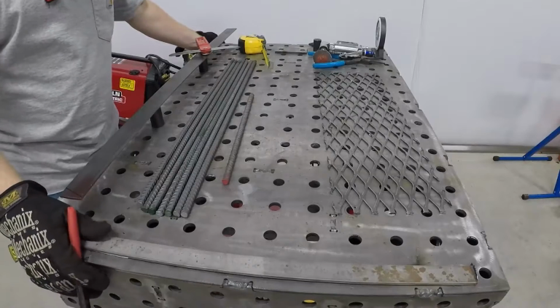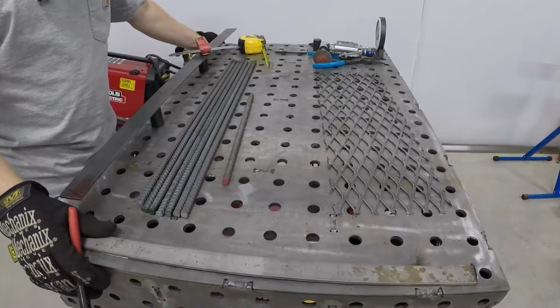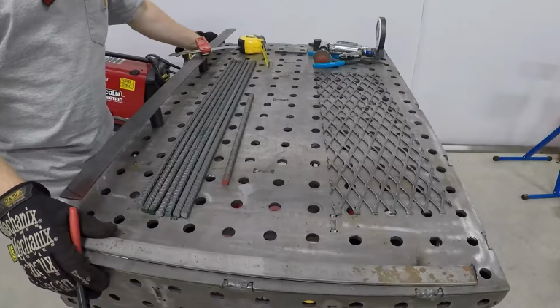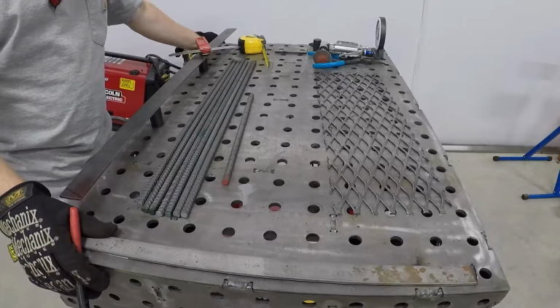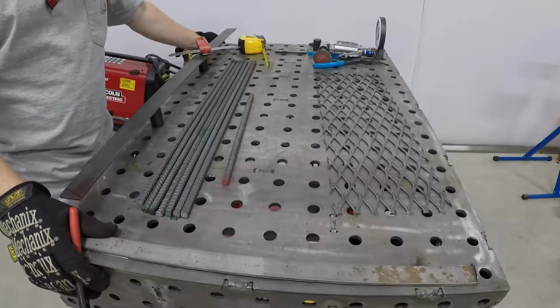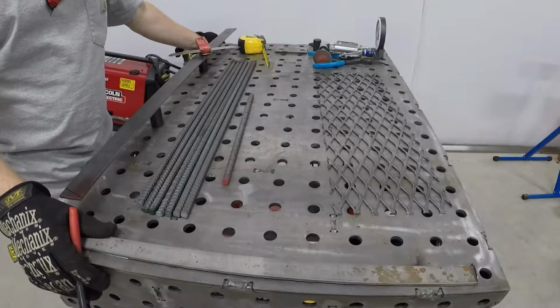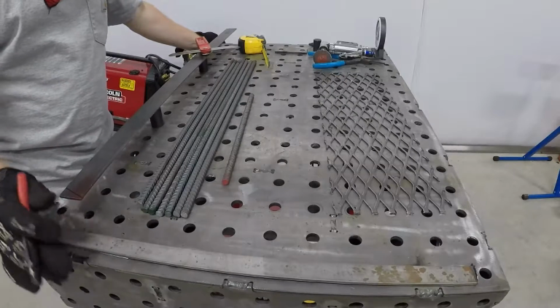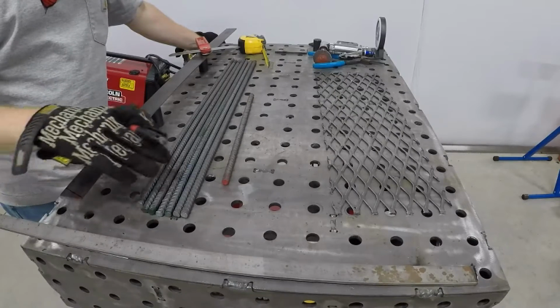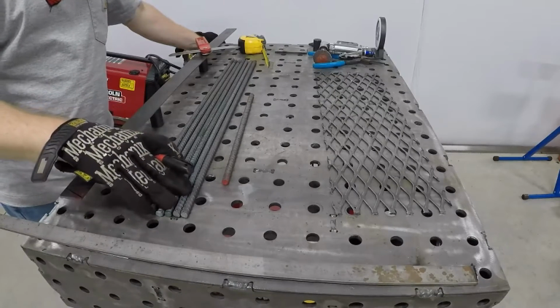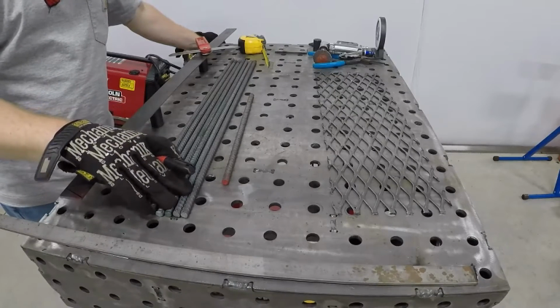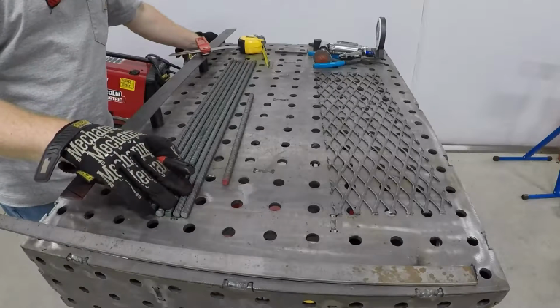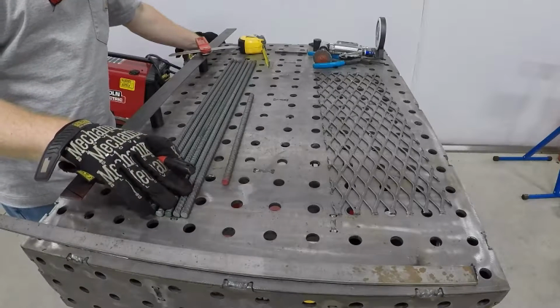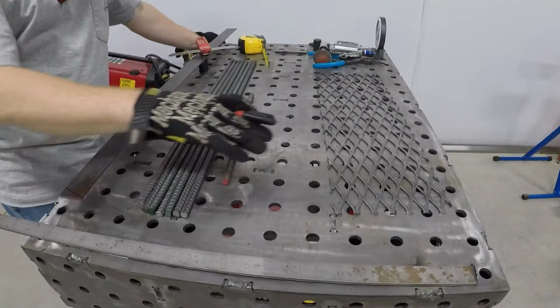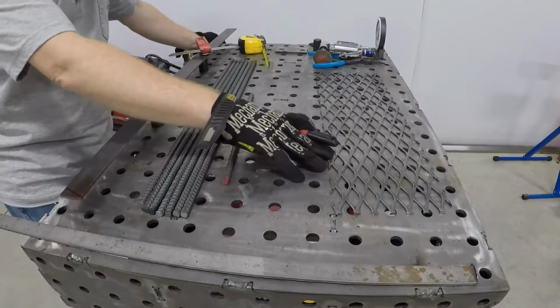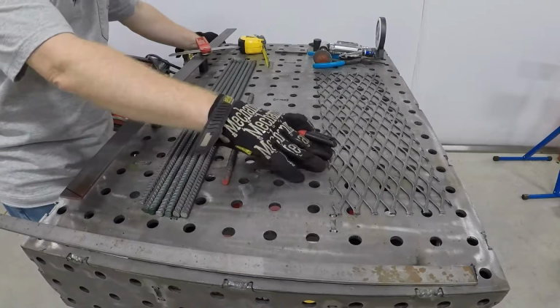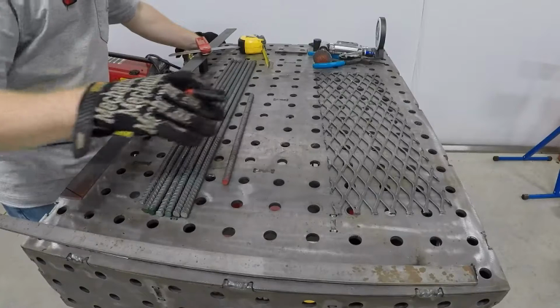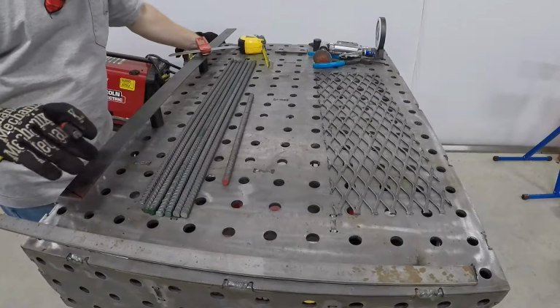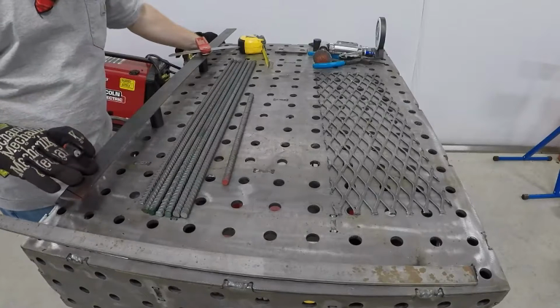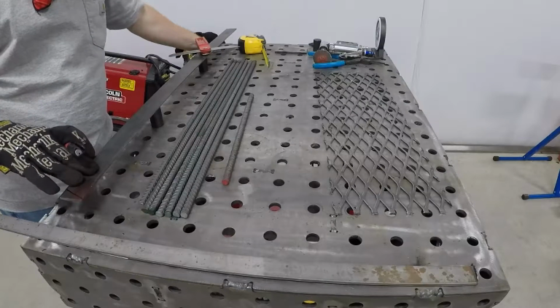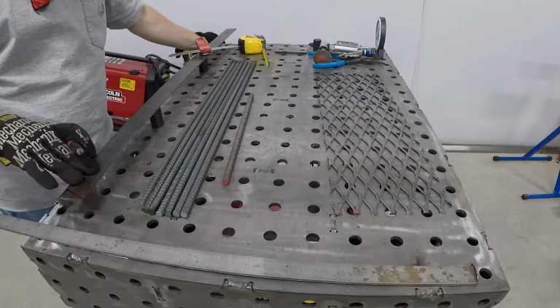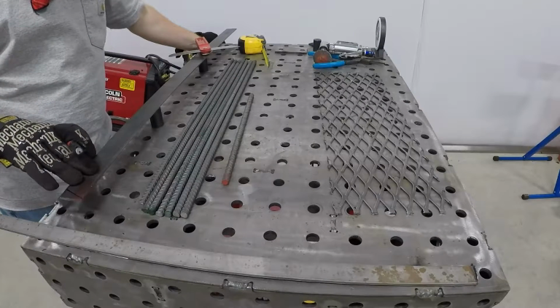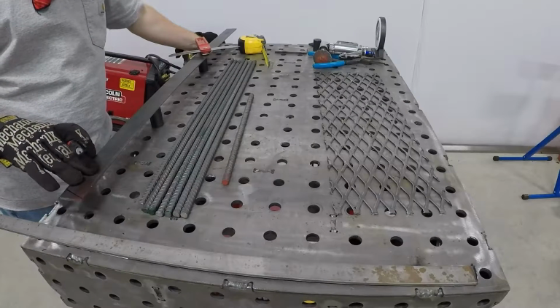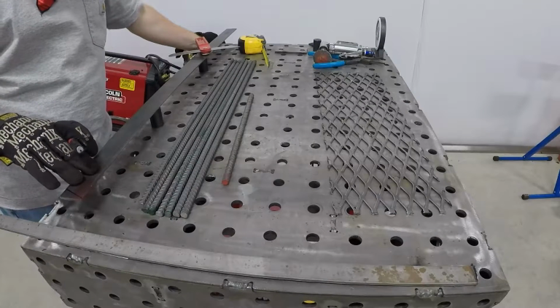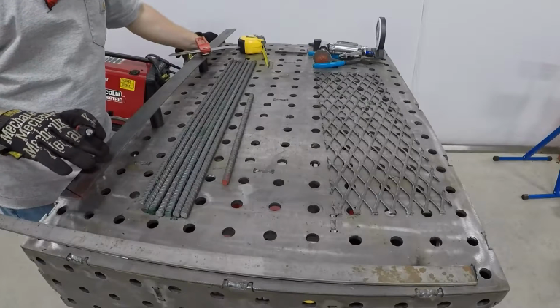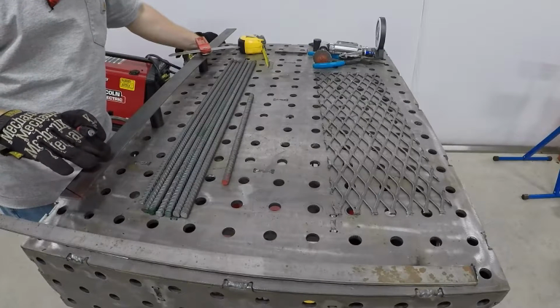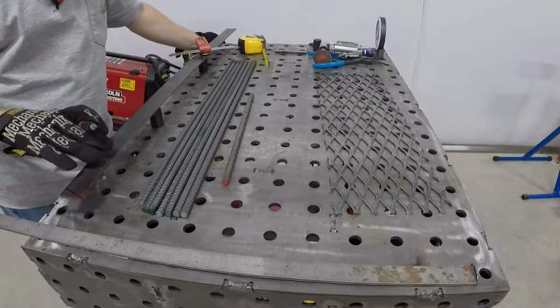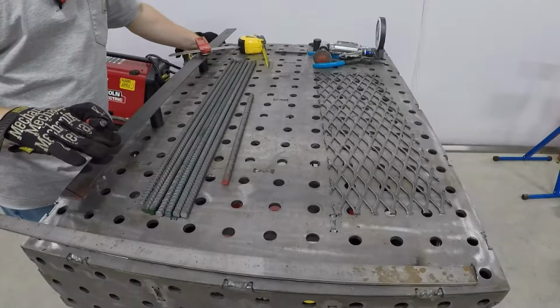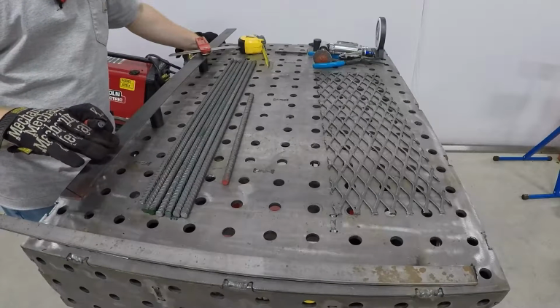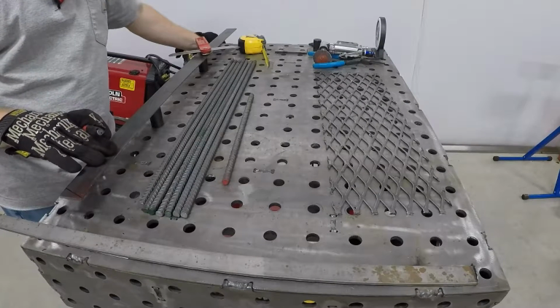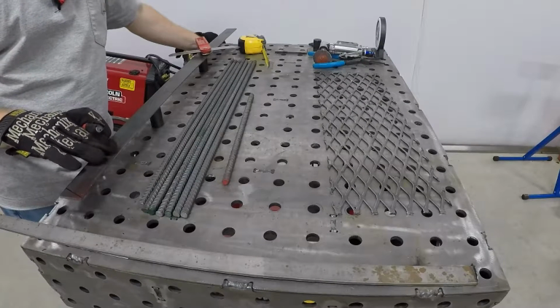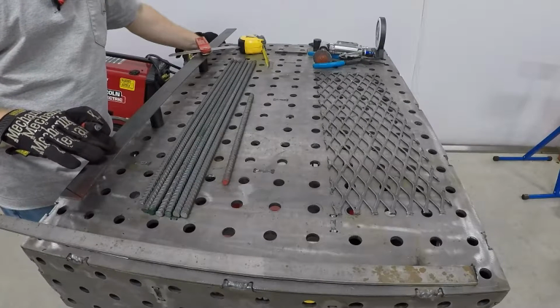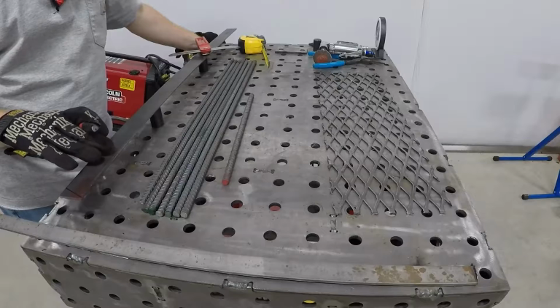I have some scrap metal — some 3/8 rebar, some expanded metal, a piece of inch and a half flat bar — and I'm going to attempt to make some metal art.